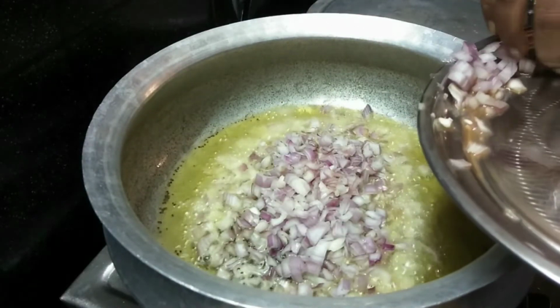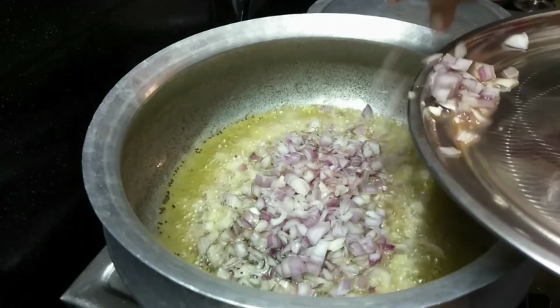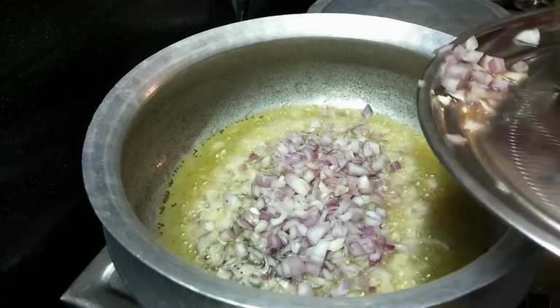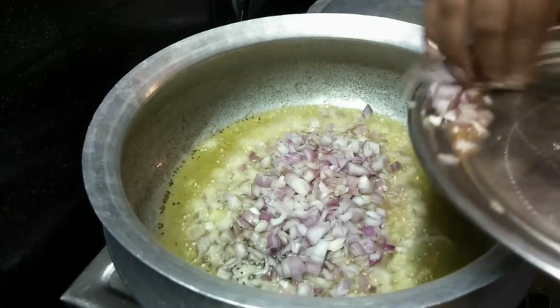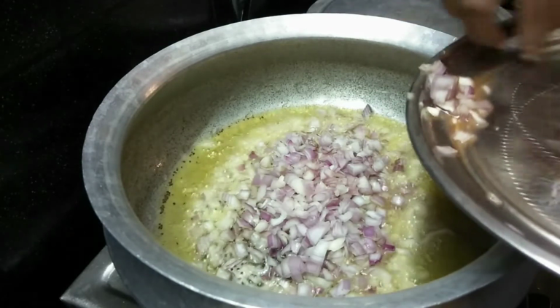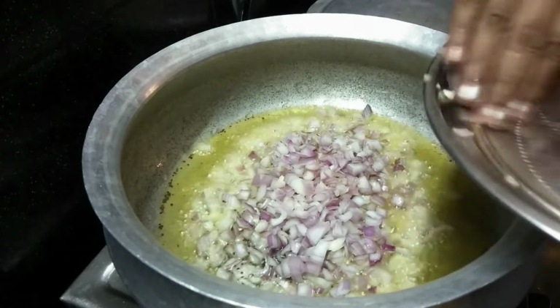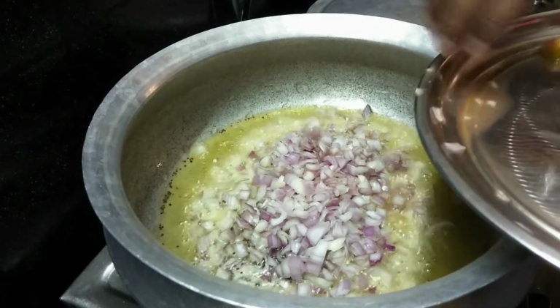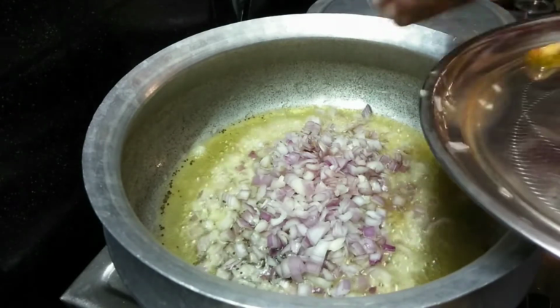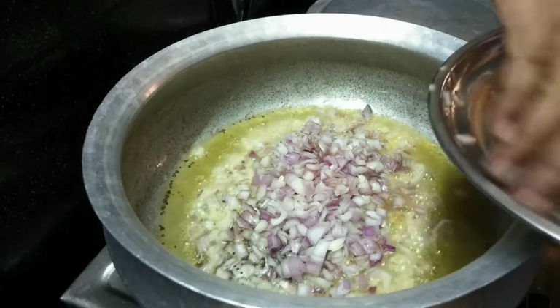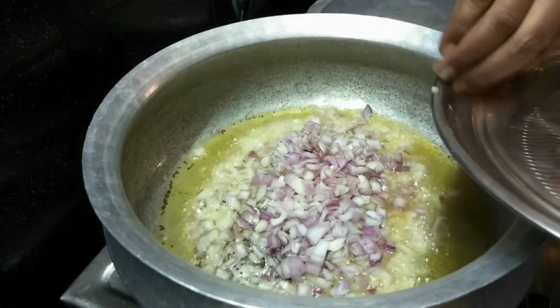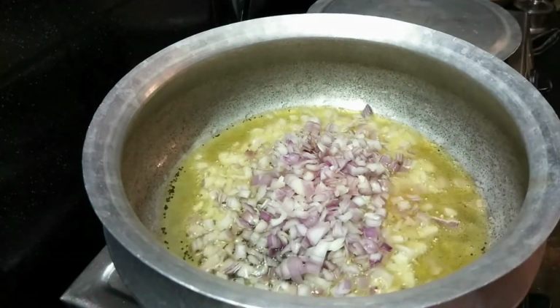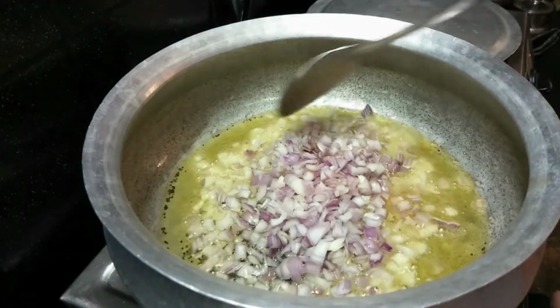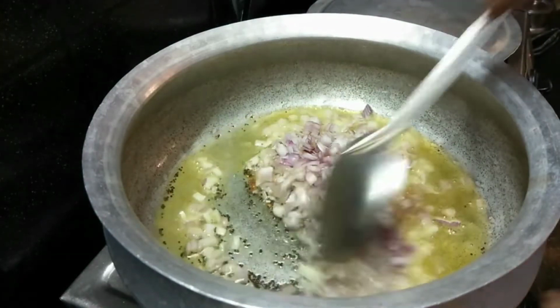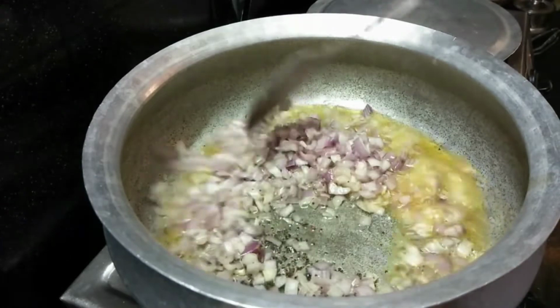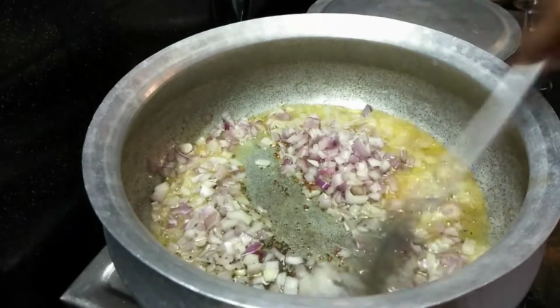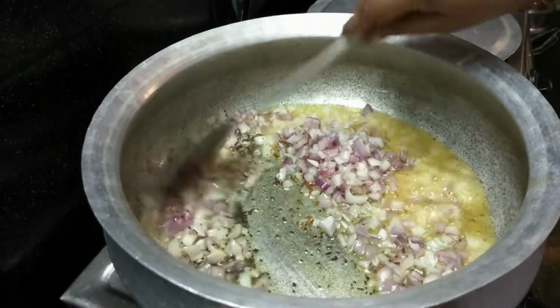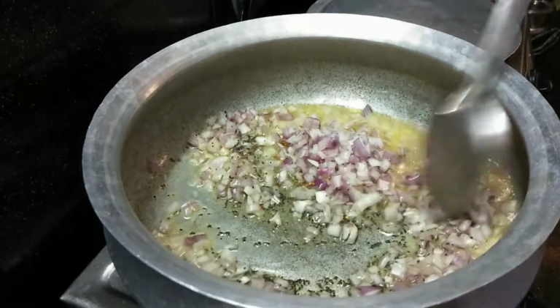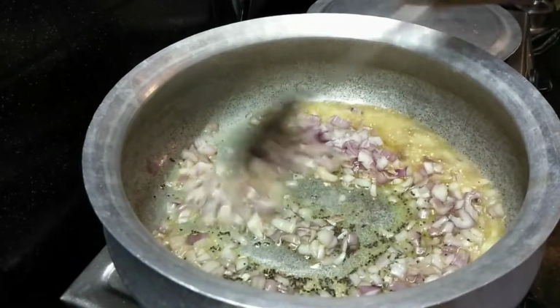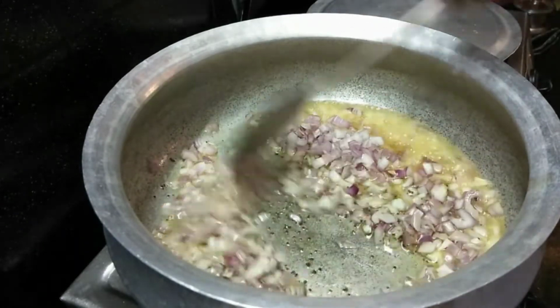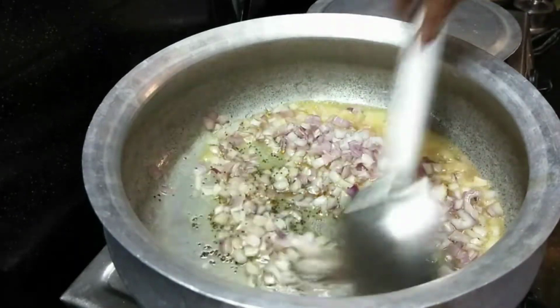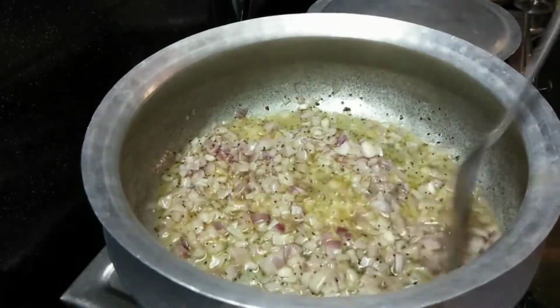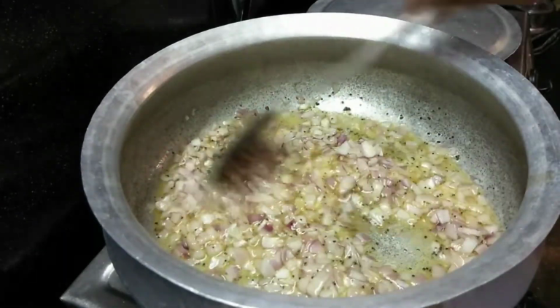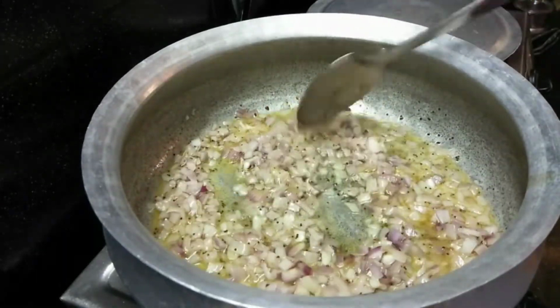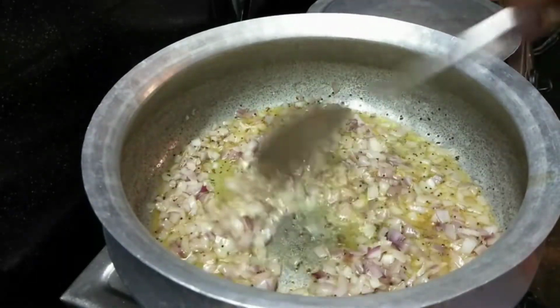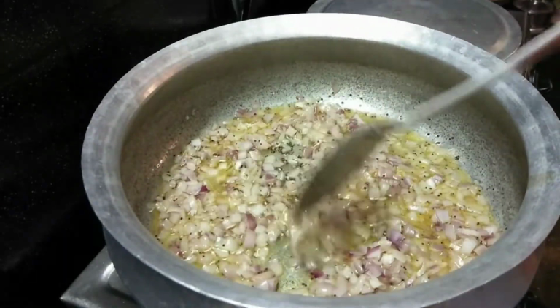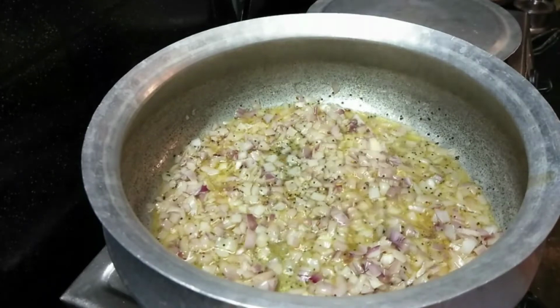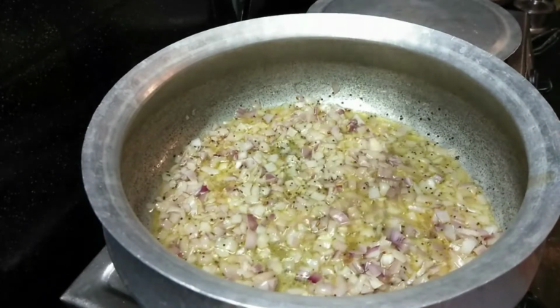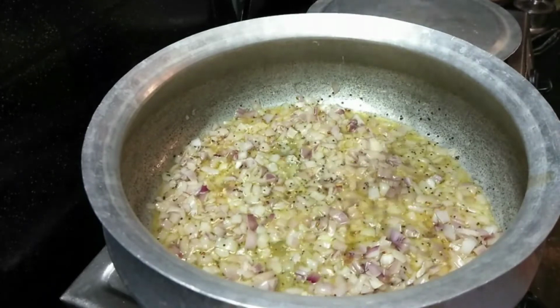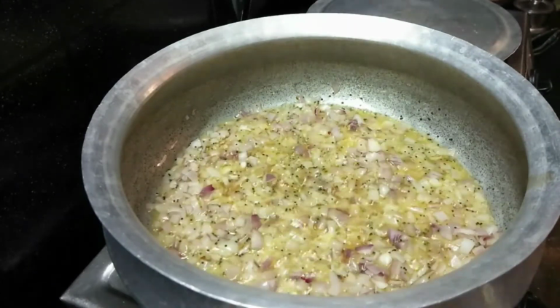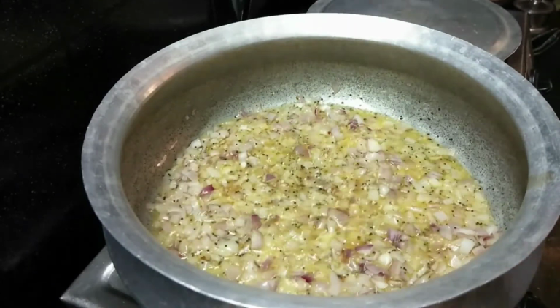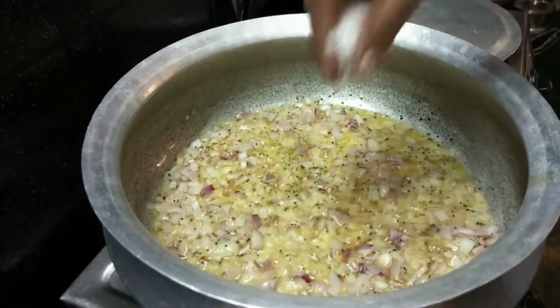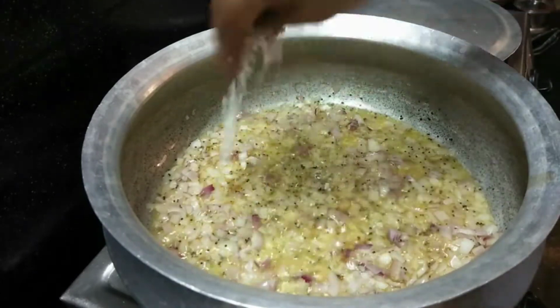I will give fish for 1 case of fish. I will give fish in the water.